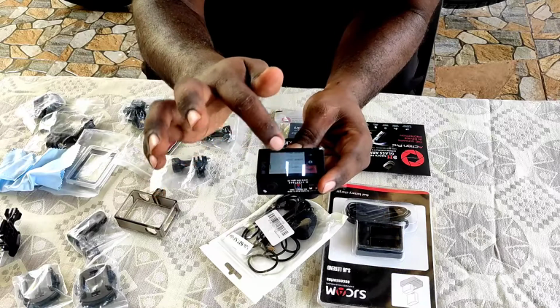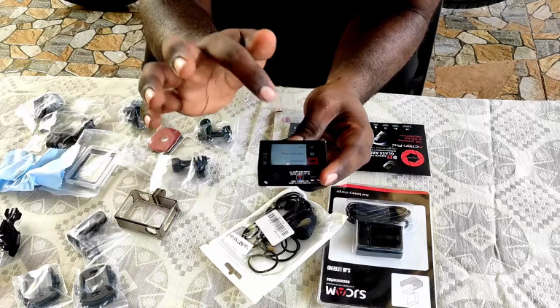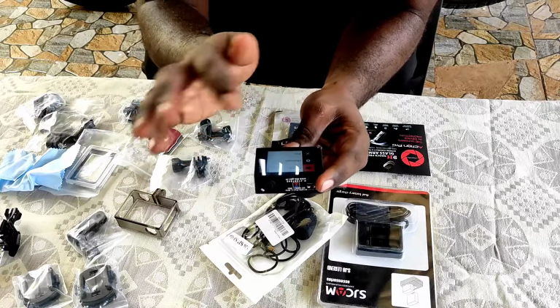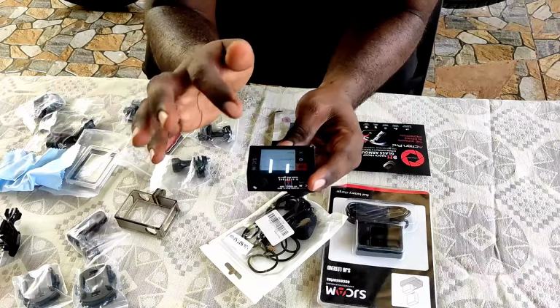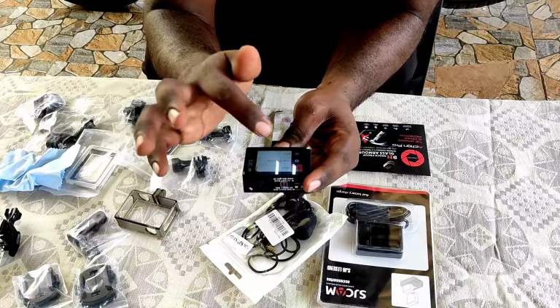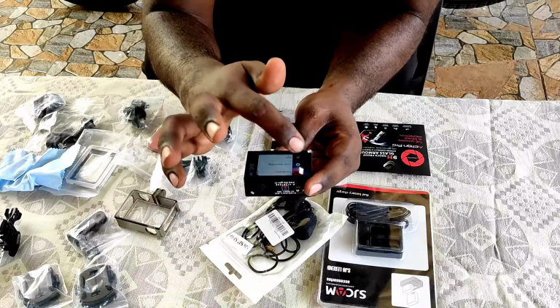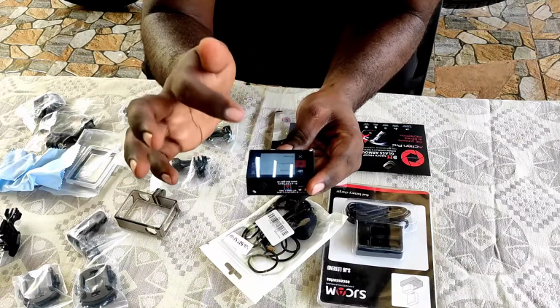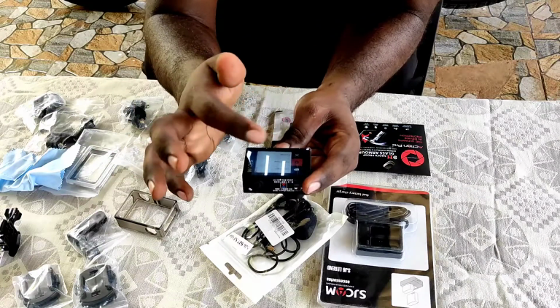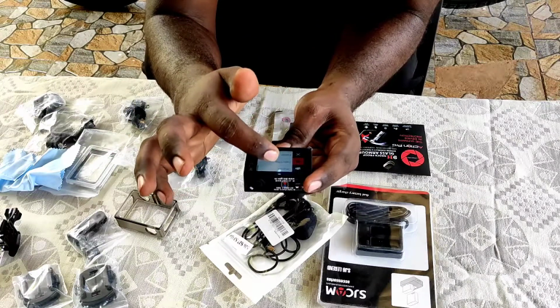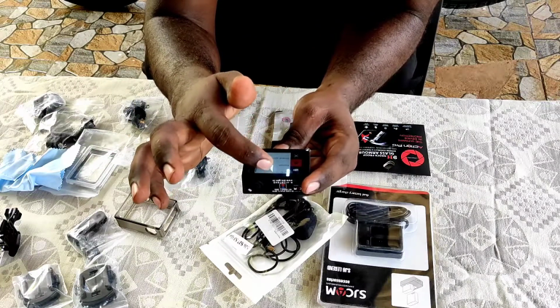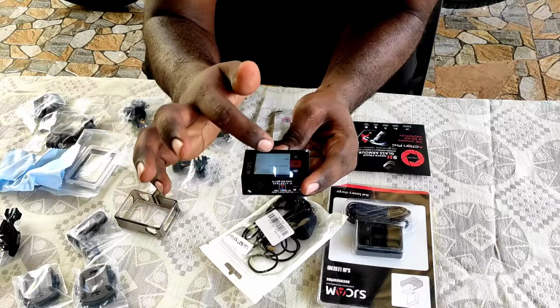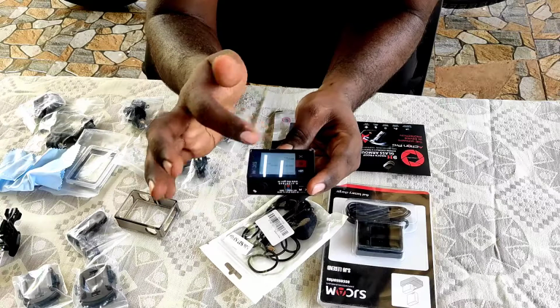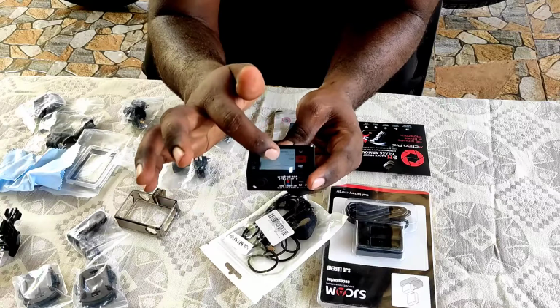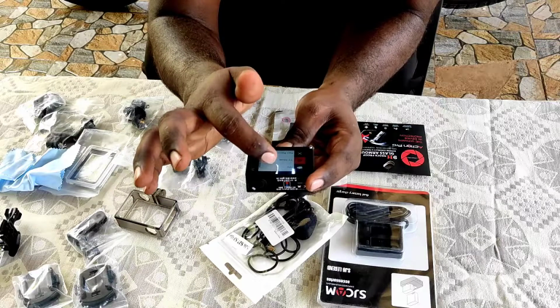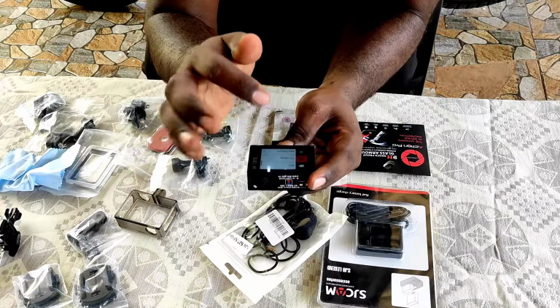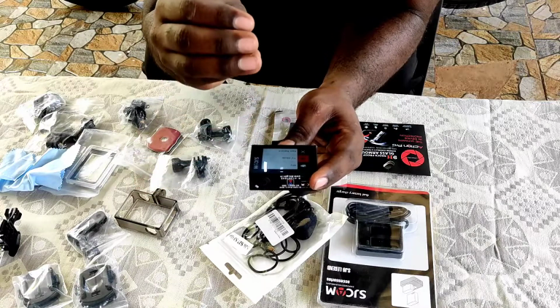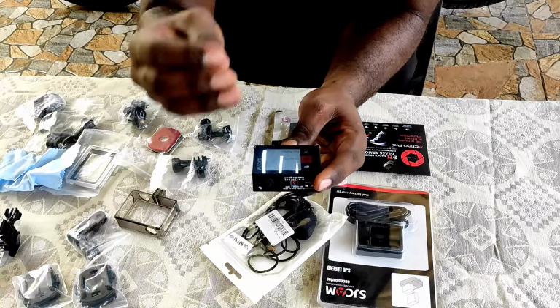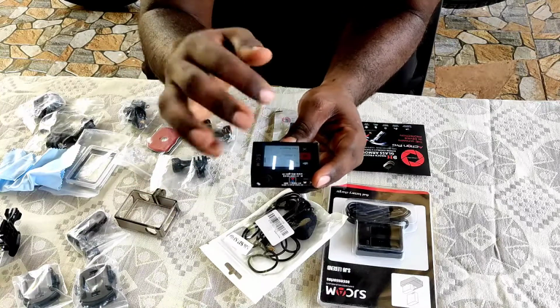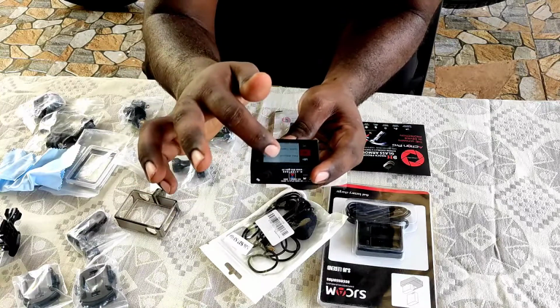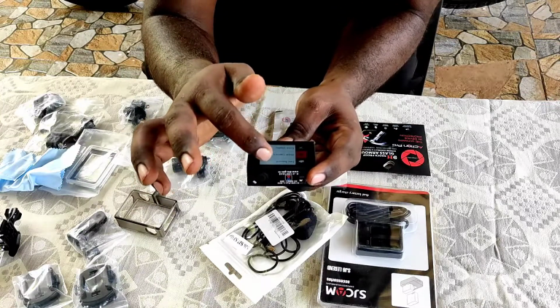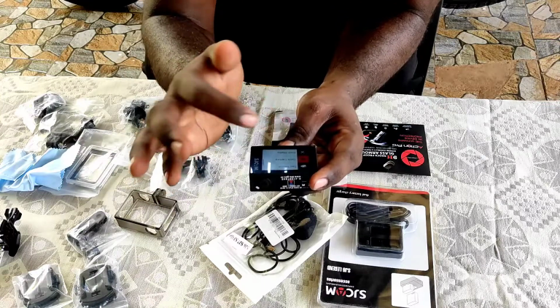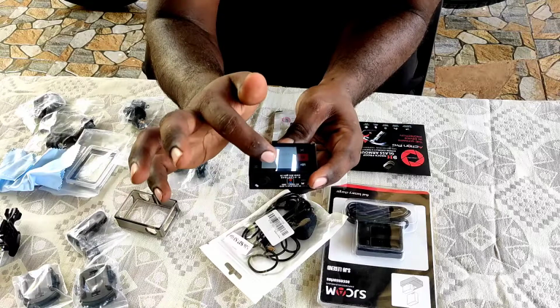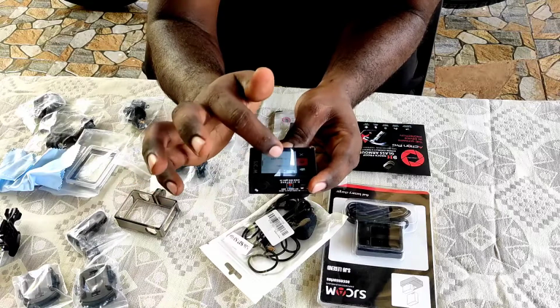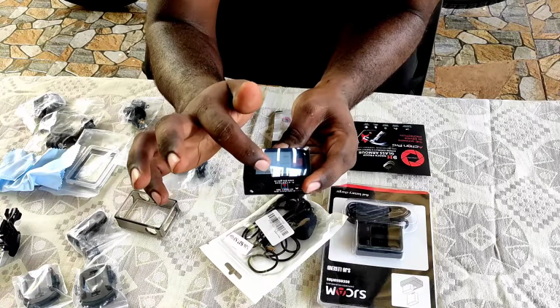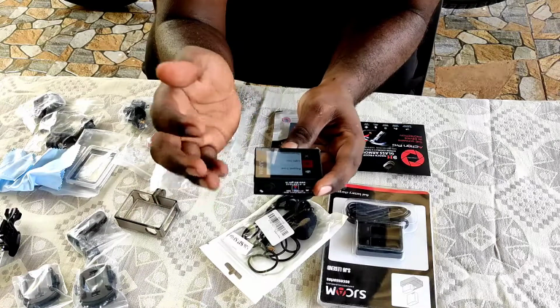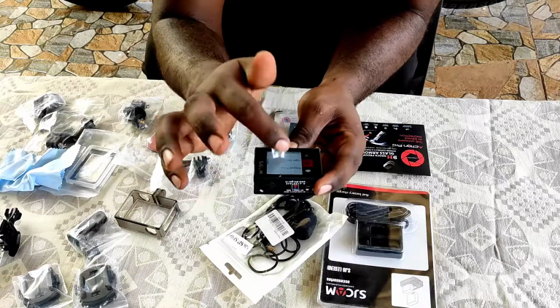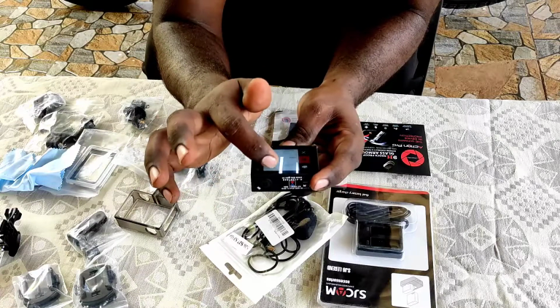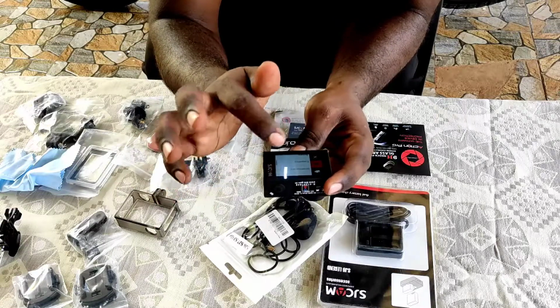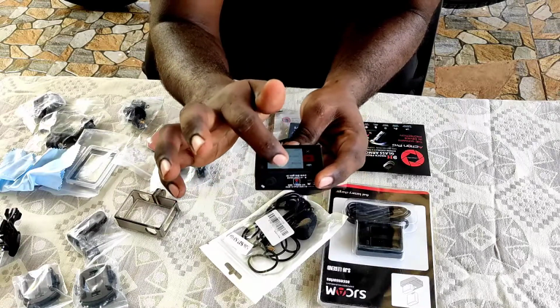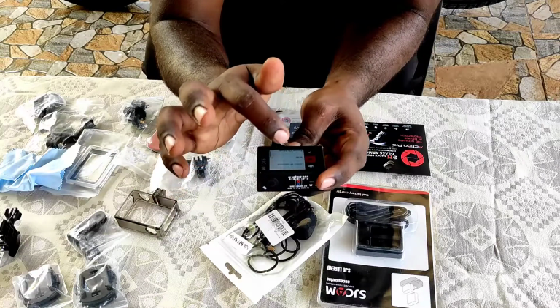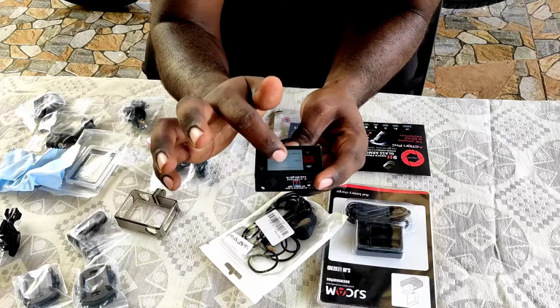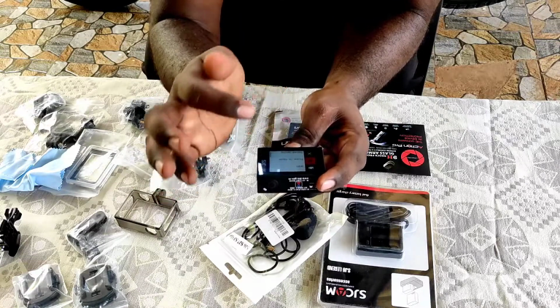We can use 1080p. It is included in the settings. The settings include: data, format, gimbal, TV mode, fast record, quick capture, front display, auto power off, keyboard, screen frequency, and Wi-Fi.